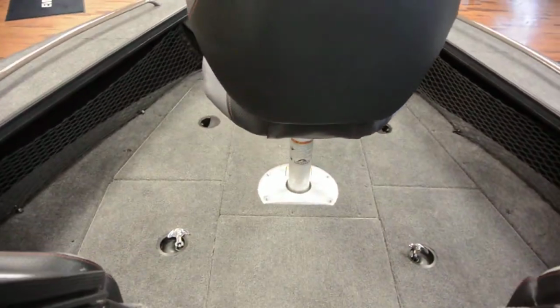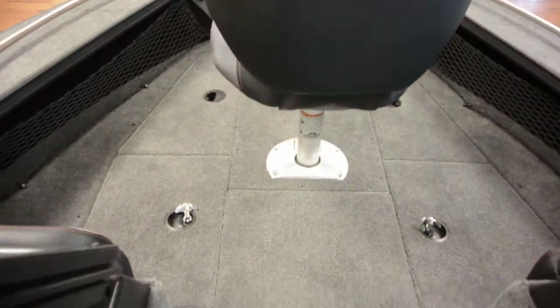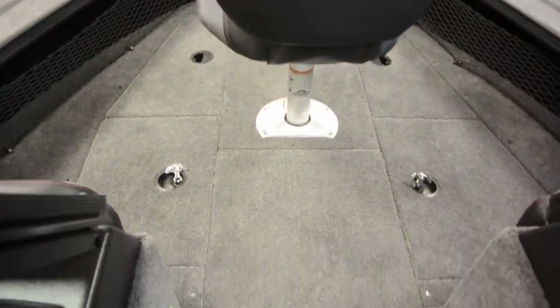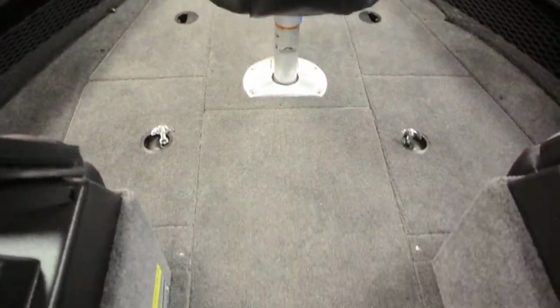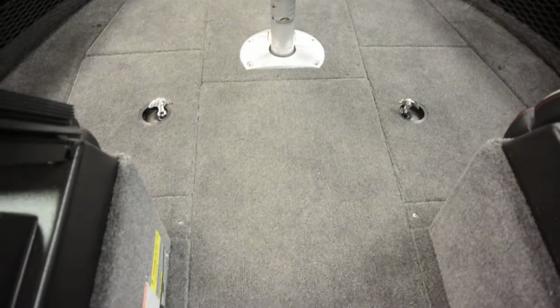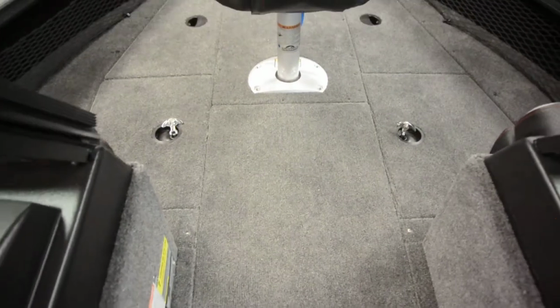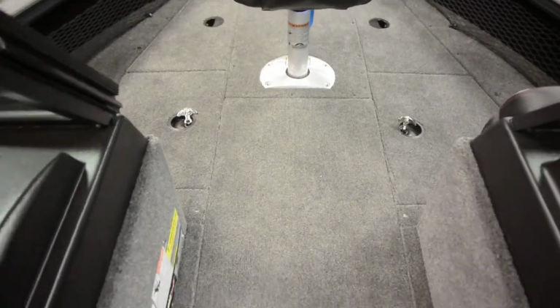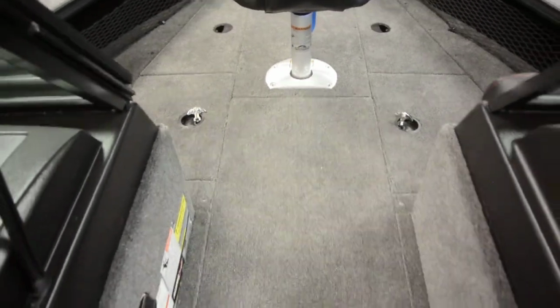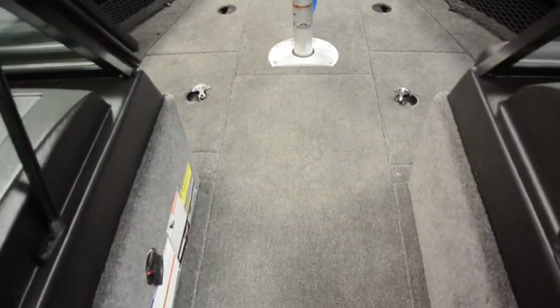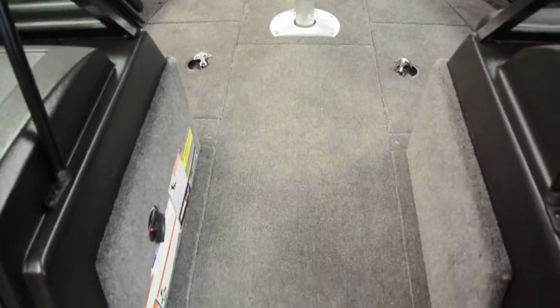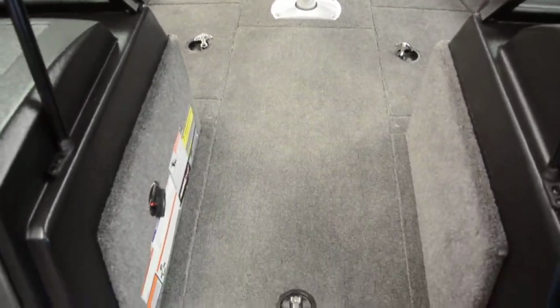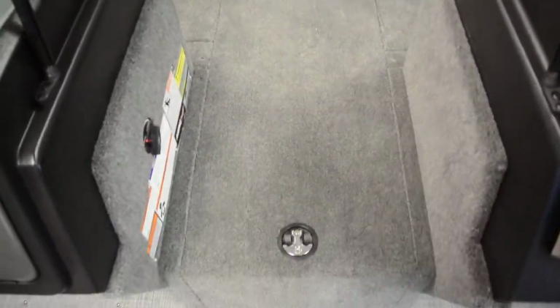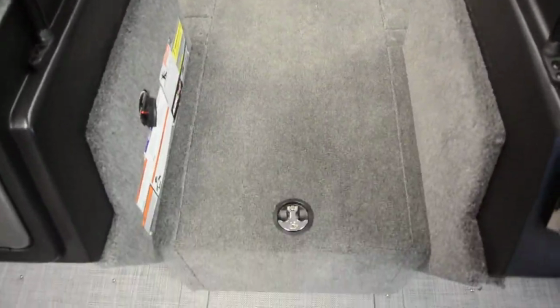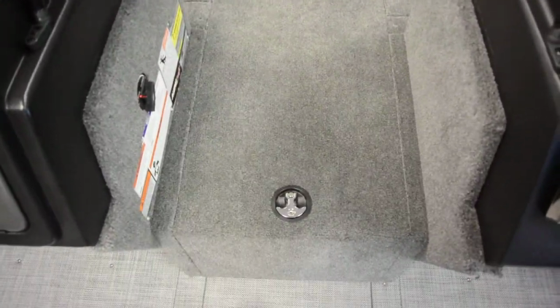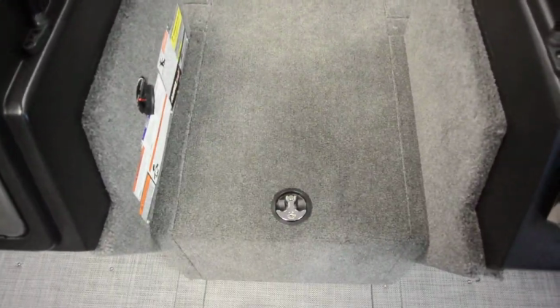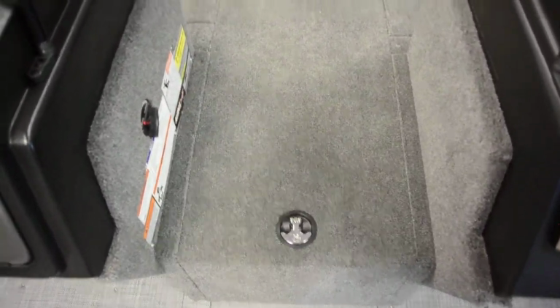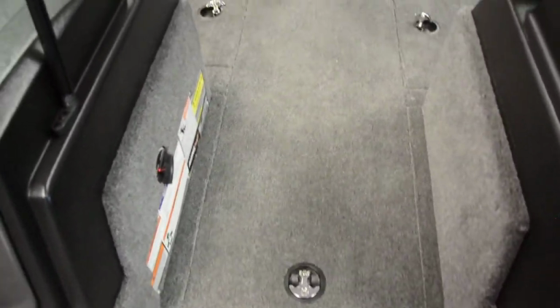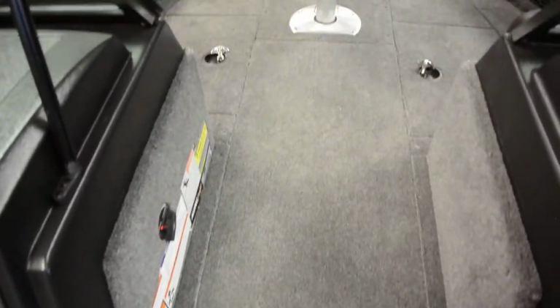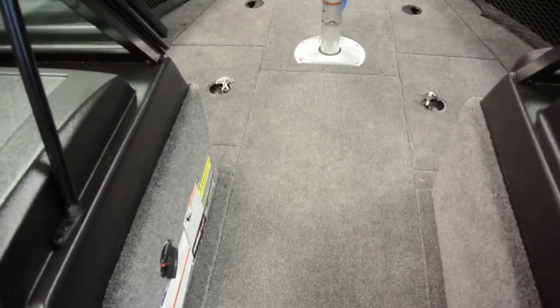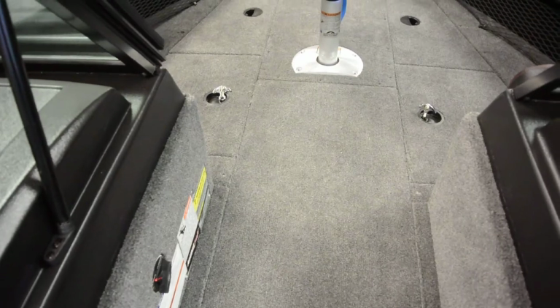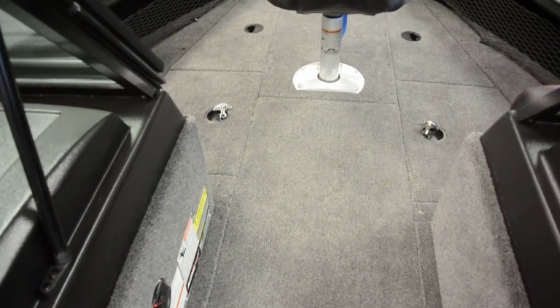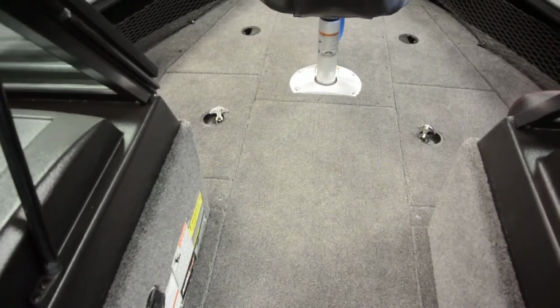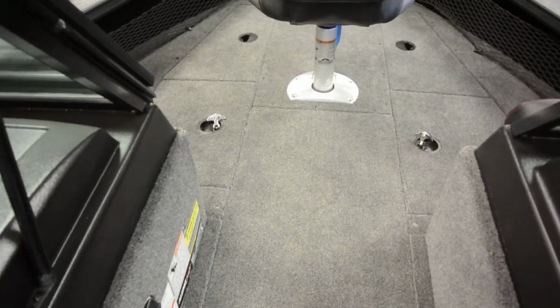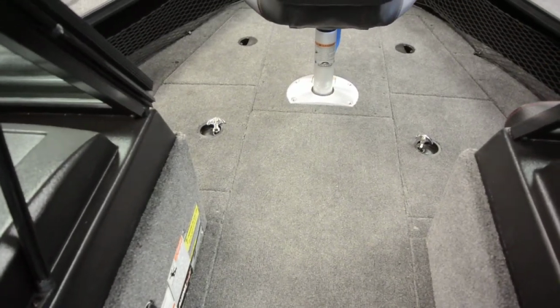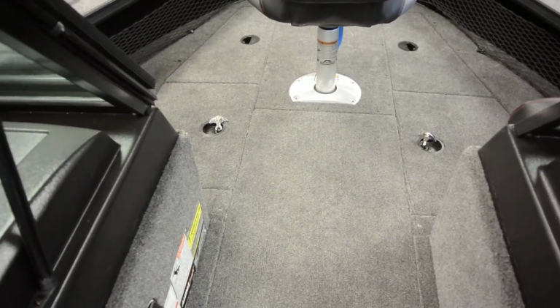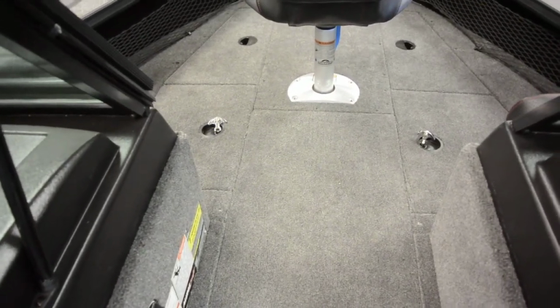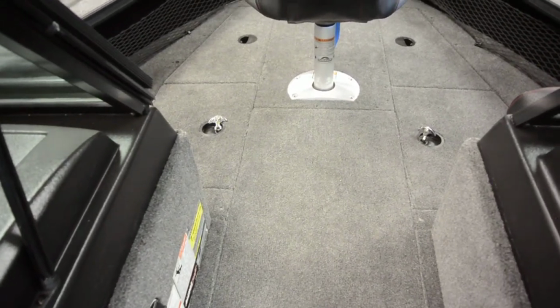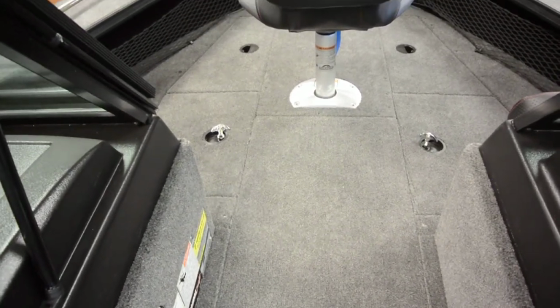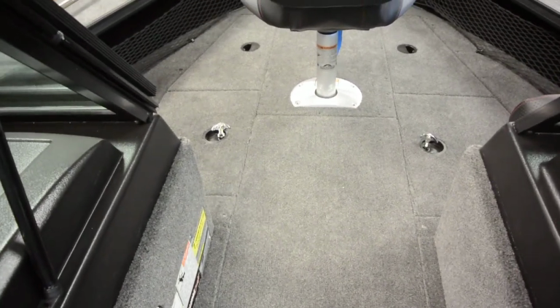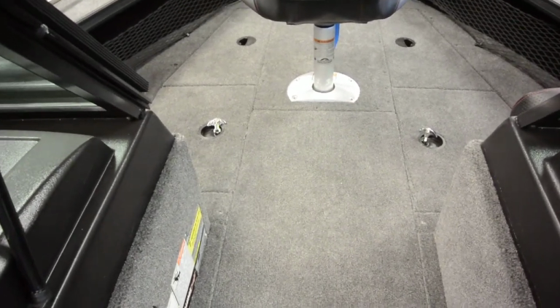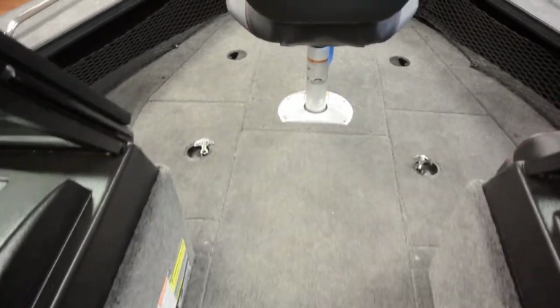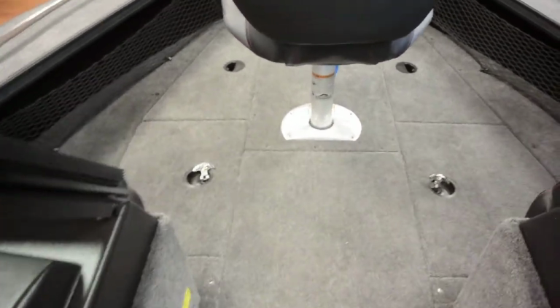Up on the bow of the boat there's plenty of storage. It has a center rod locker where you can fit eight rods — four at eight foot and four at seven-six.